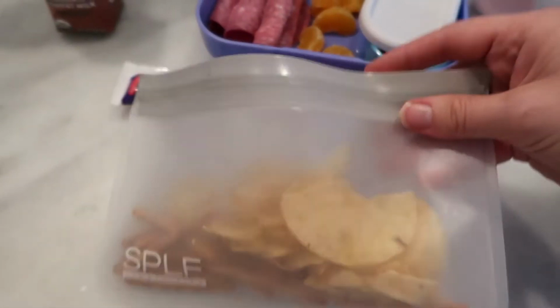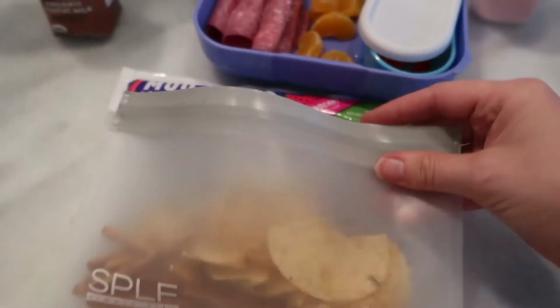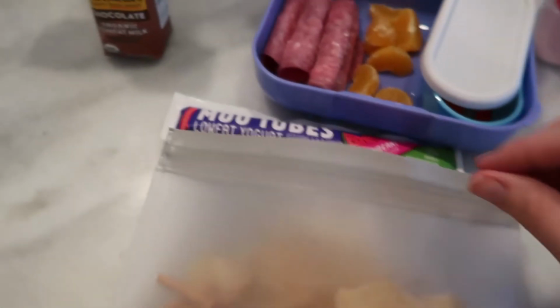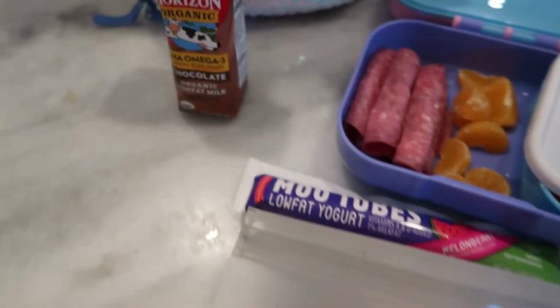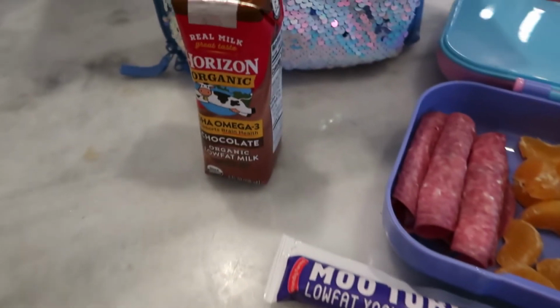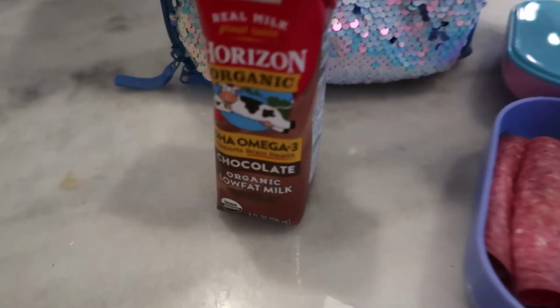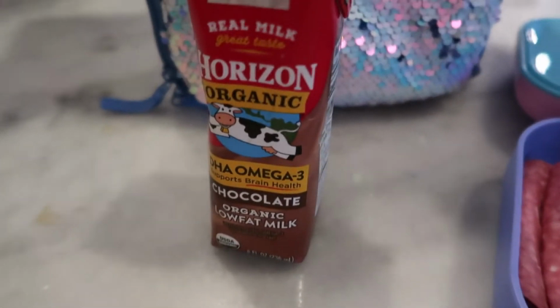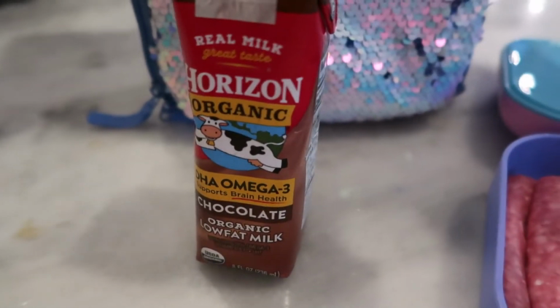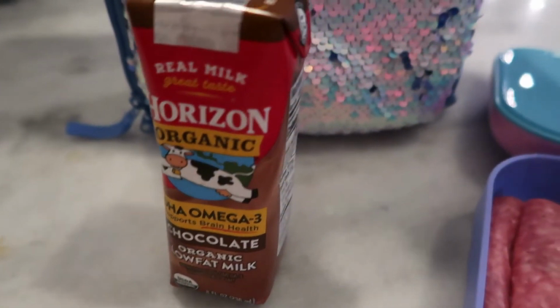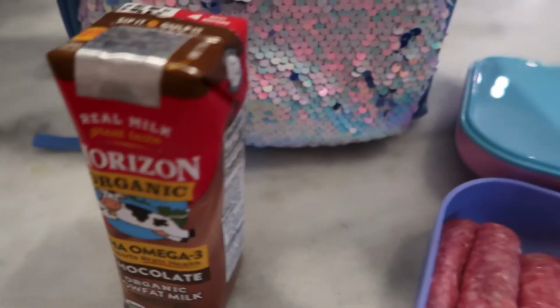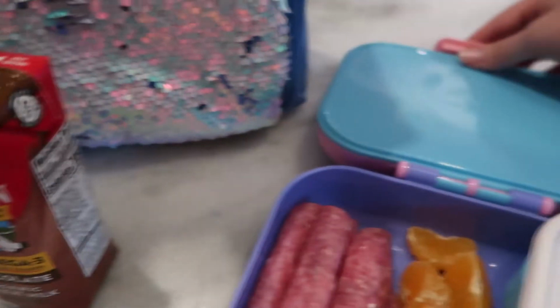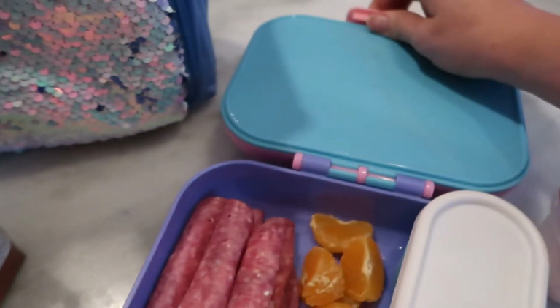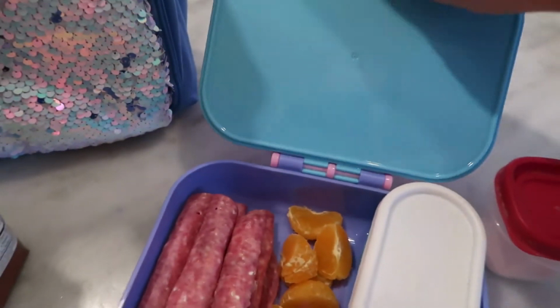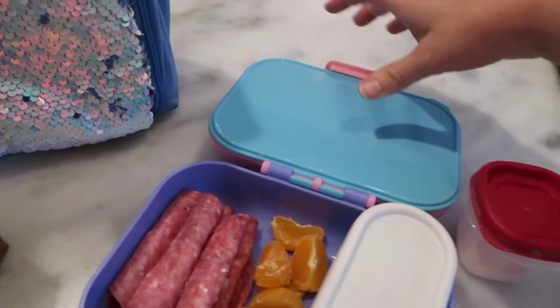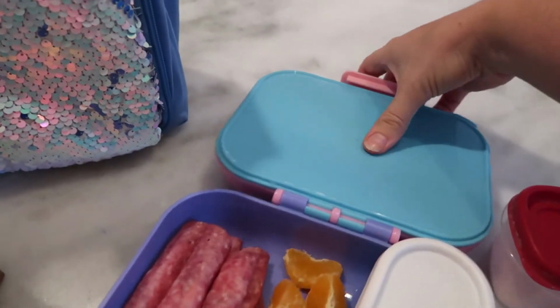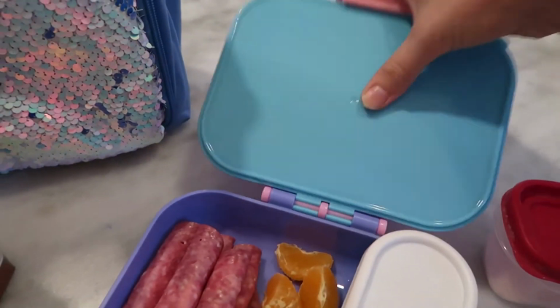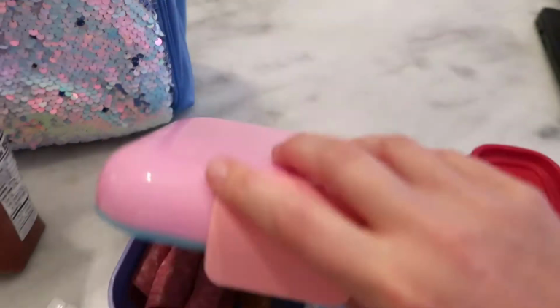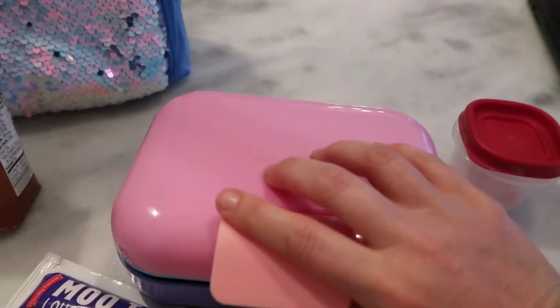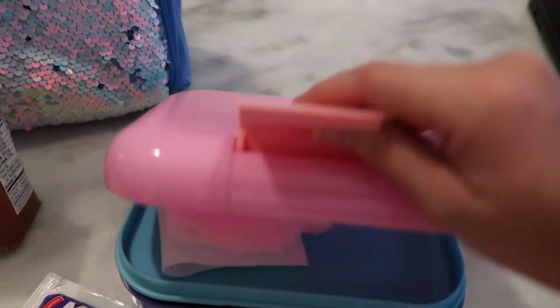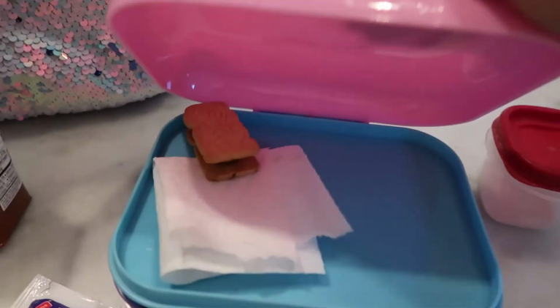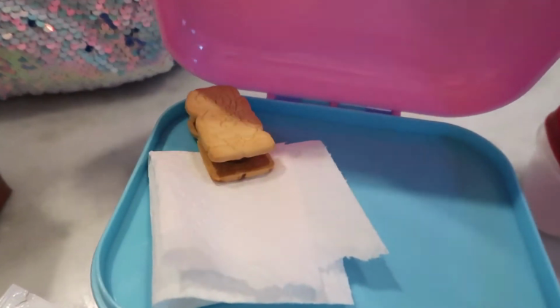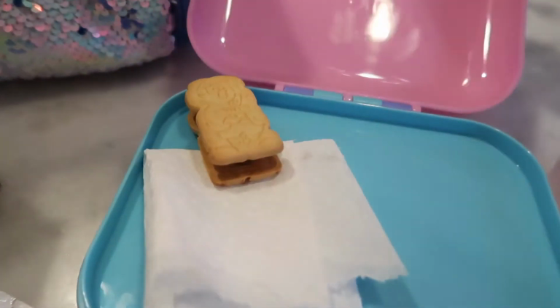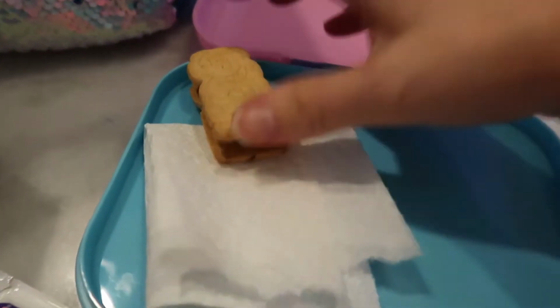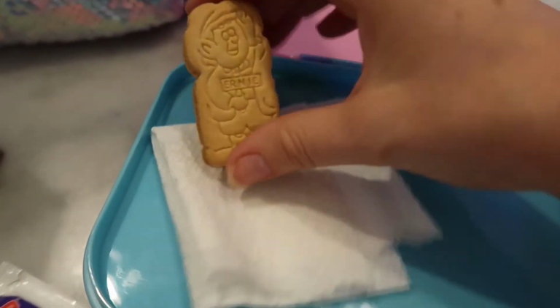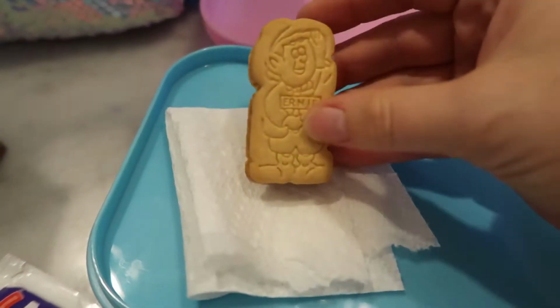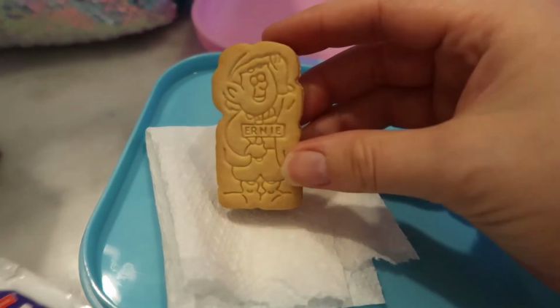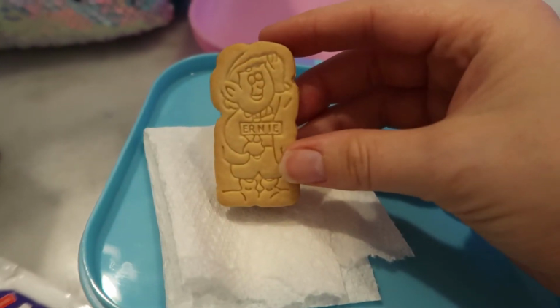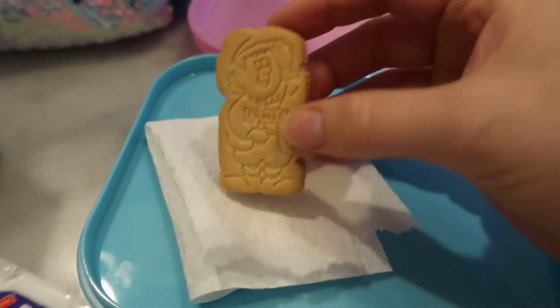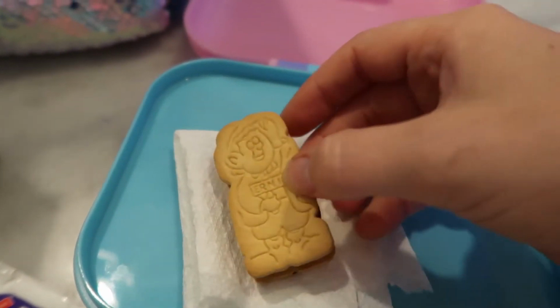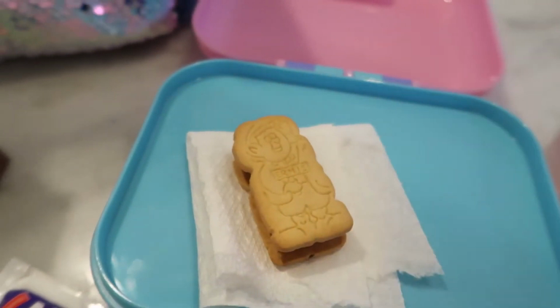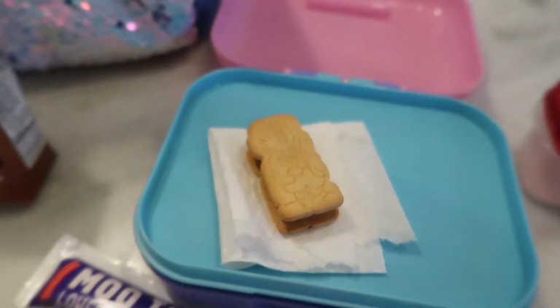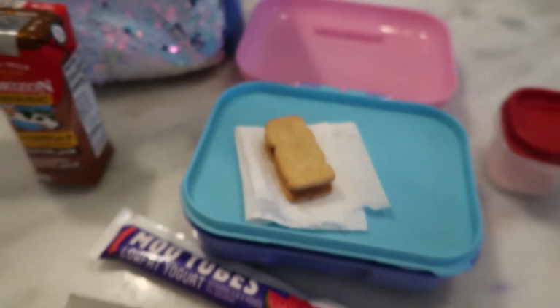Just as a side note, I really do love these reusable sandwich bags. Today I'm also doing a chocolate milk and then for a little bit of a treat at the top here I have a little elves-type cookie.